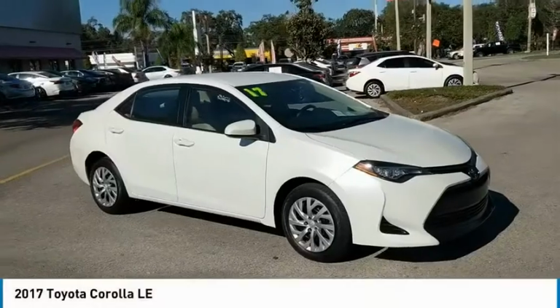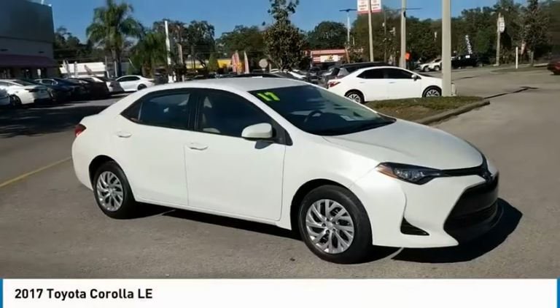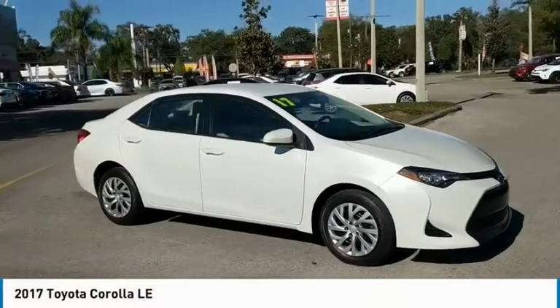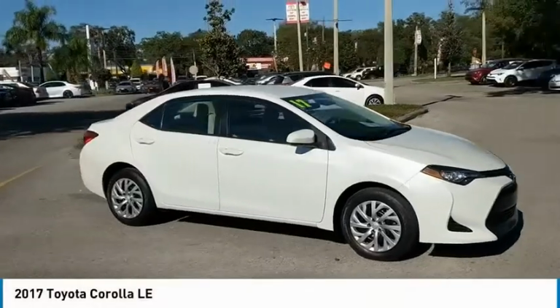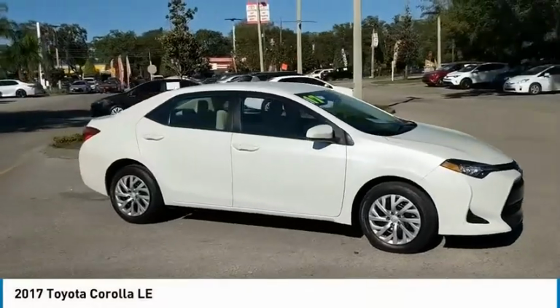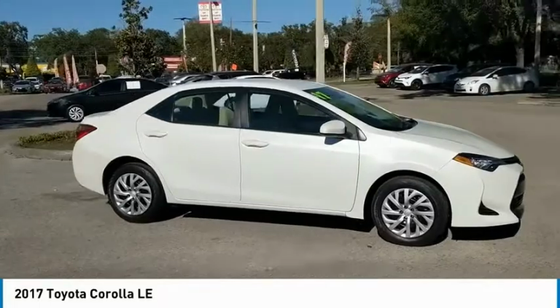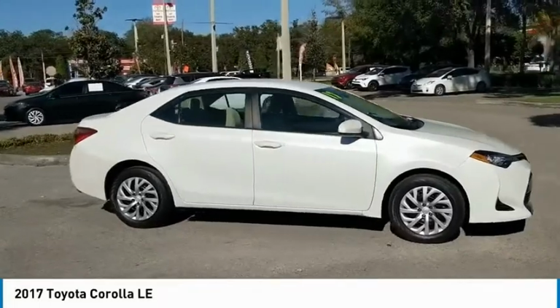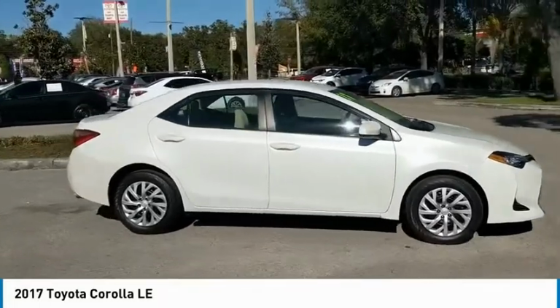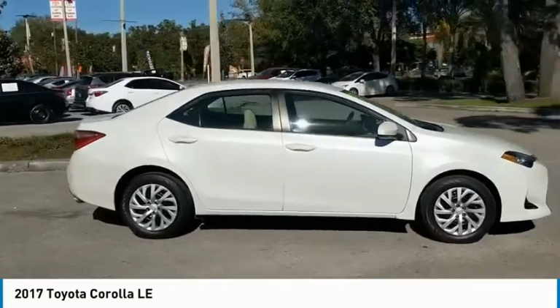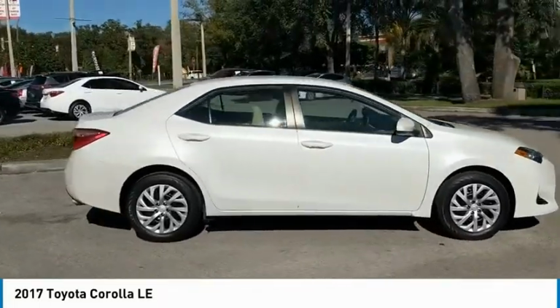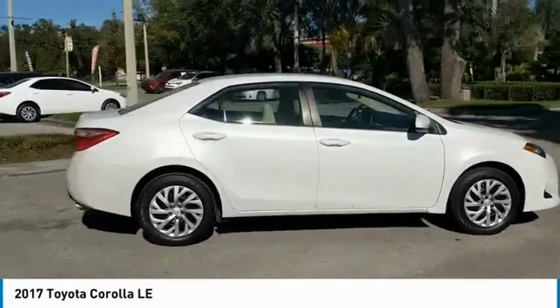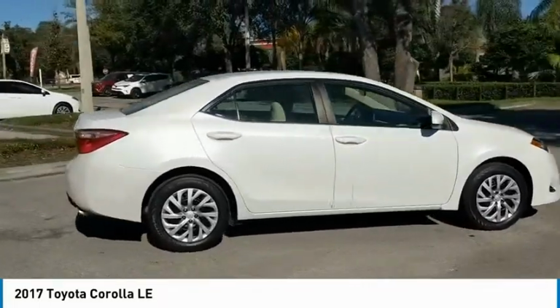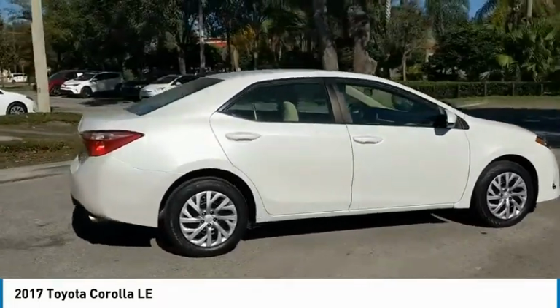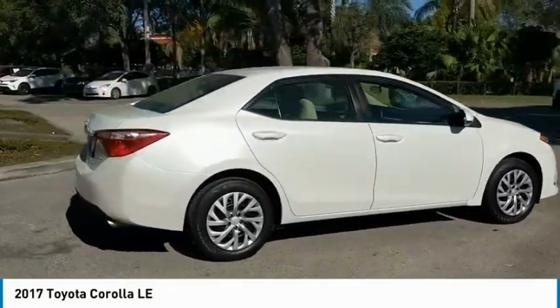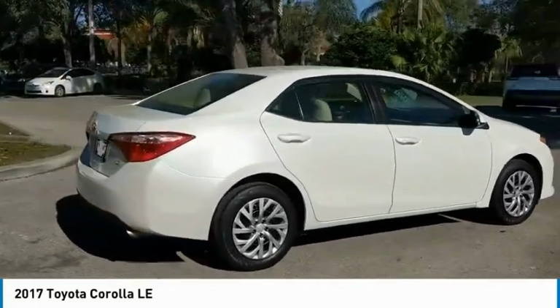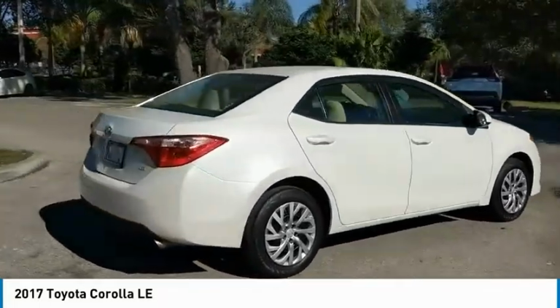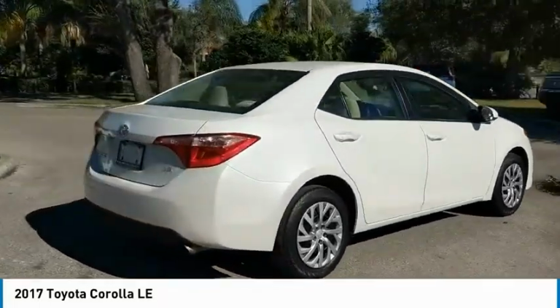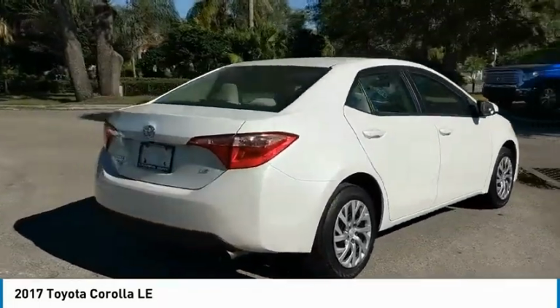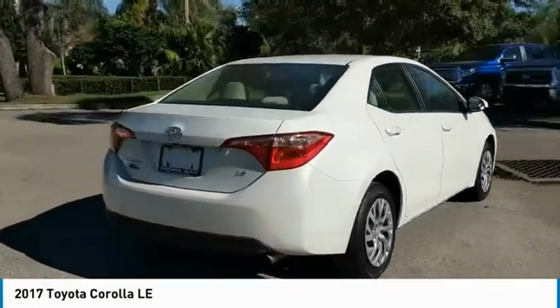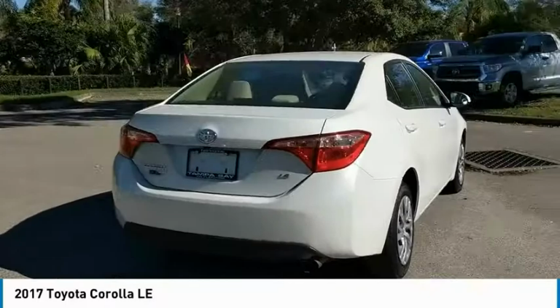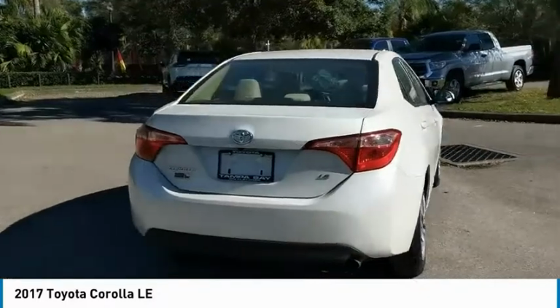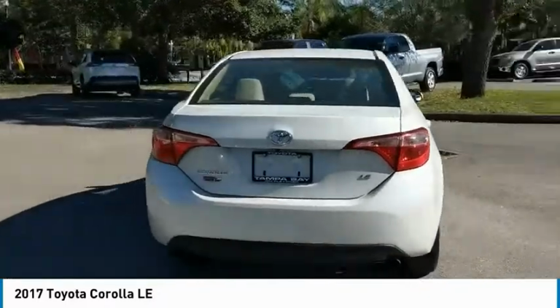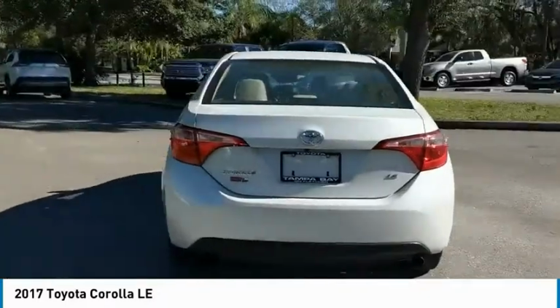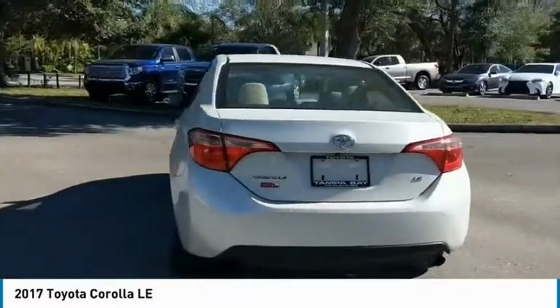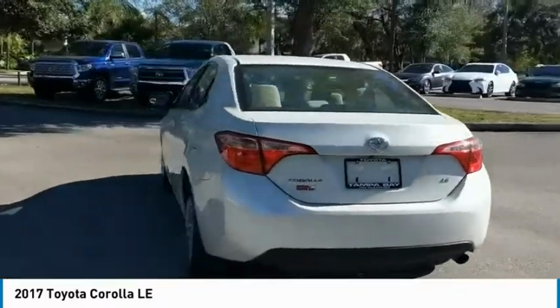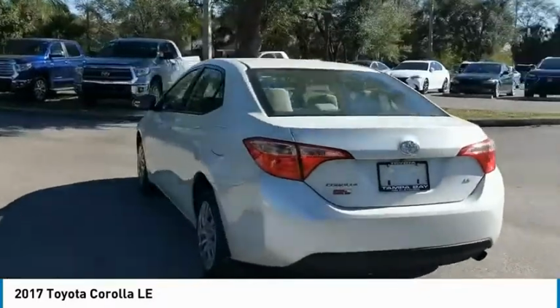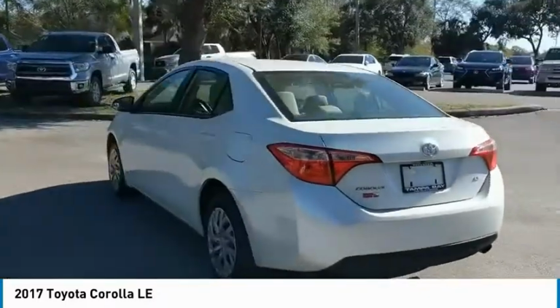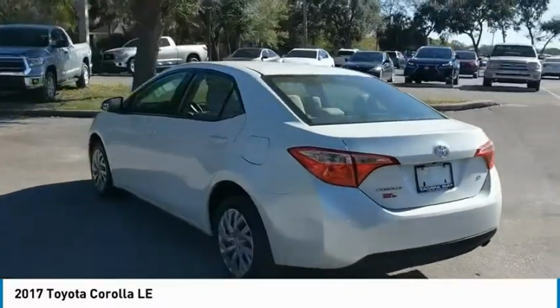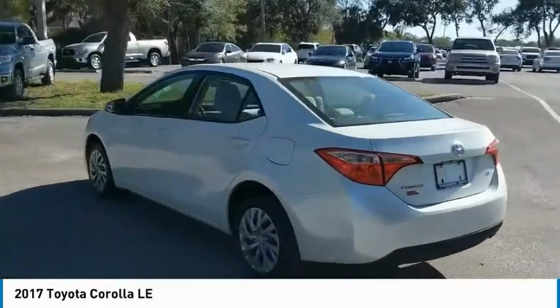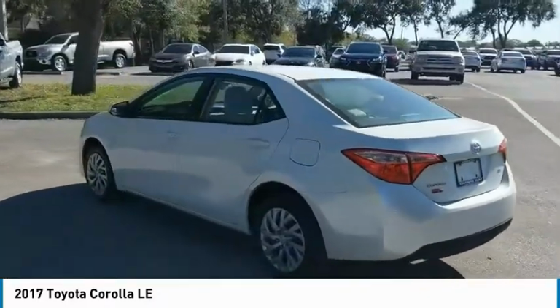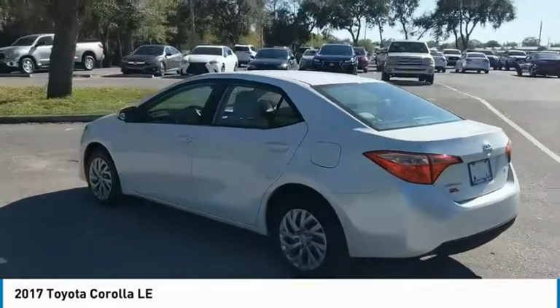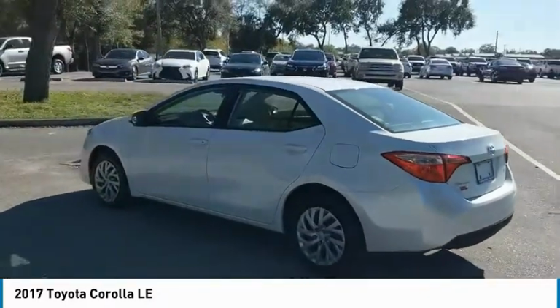You are going to love the 2017 Corolla. The Corolla is still a great option for those who want dependability, comfort, and value. This vehicle has less than 25,000 miles.